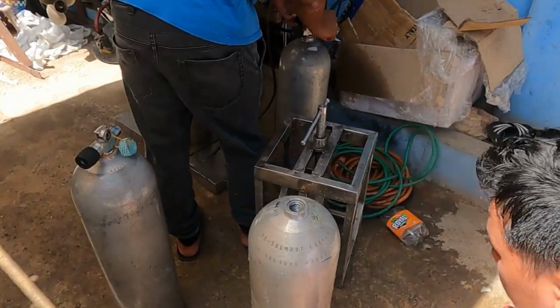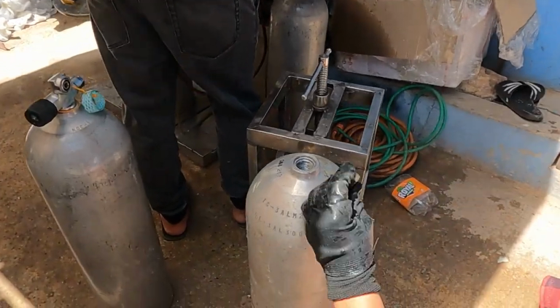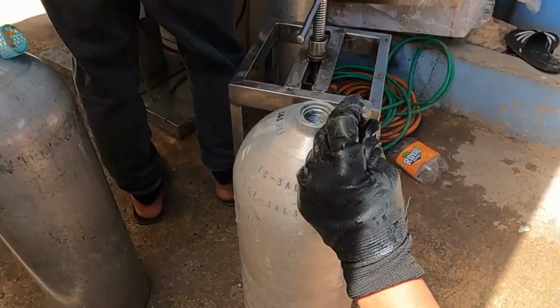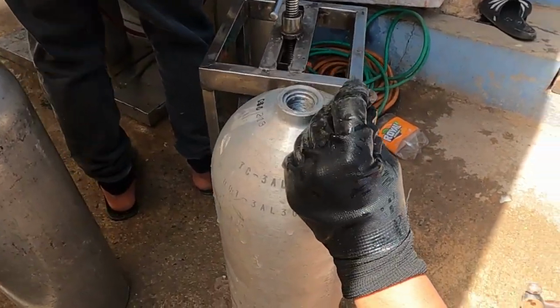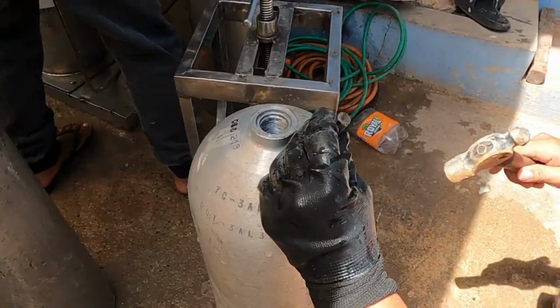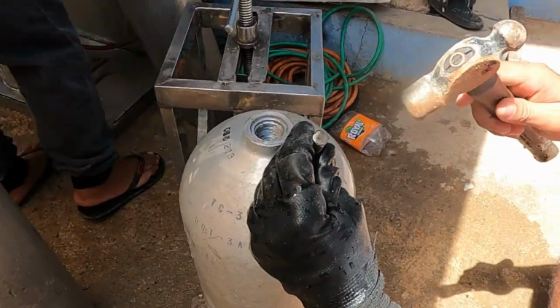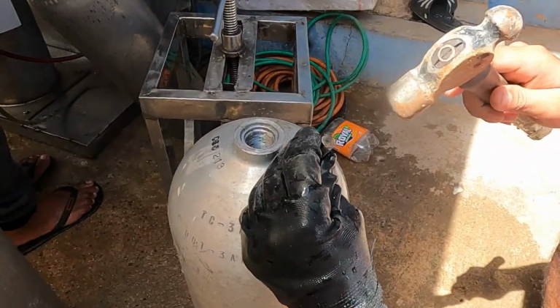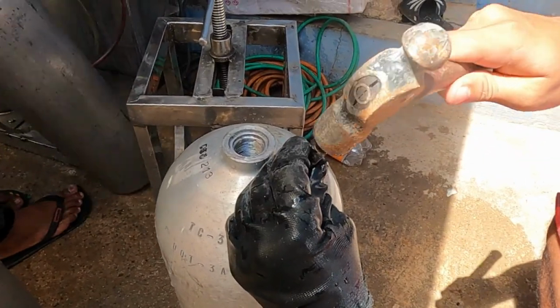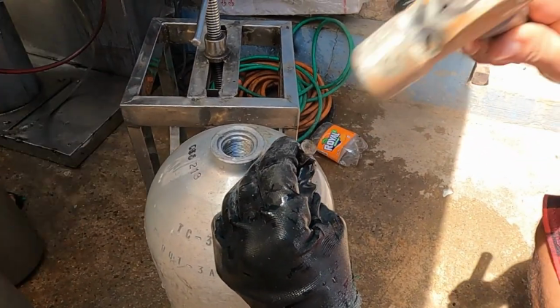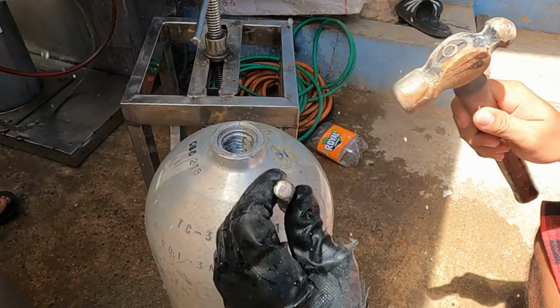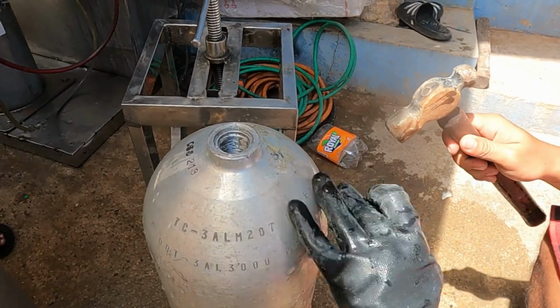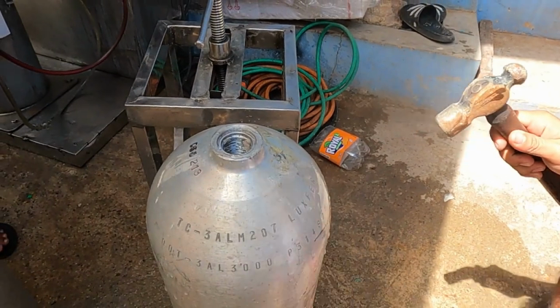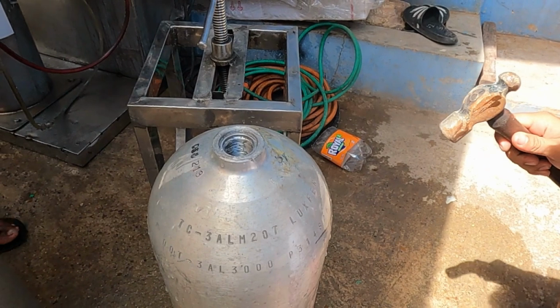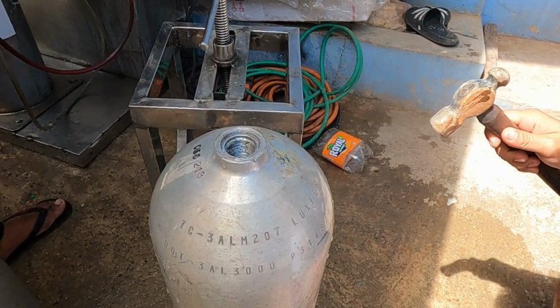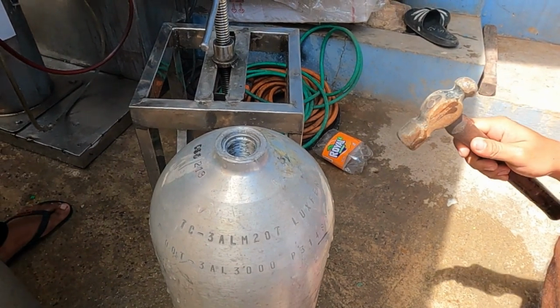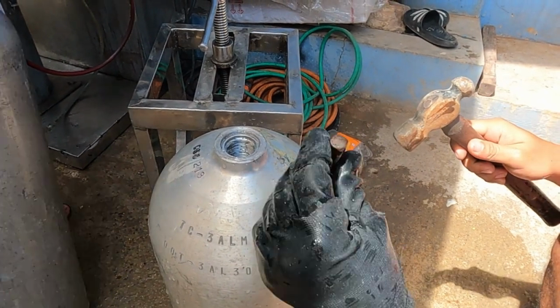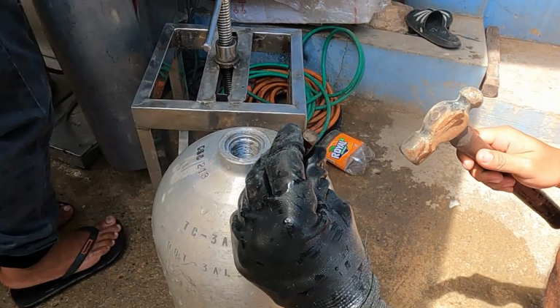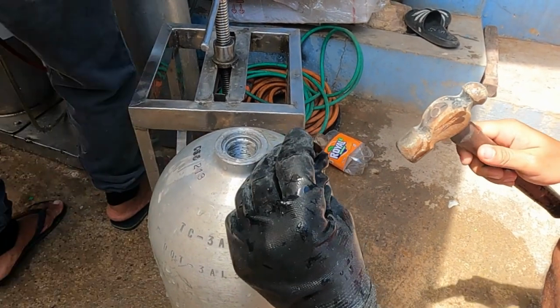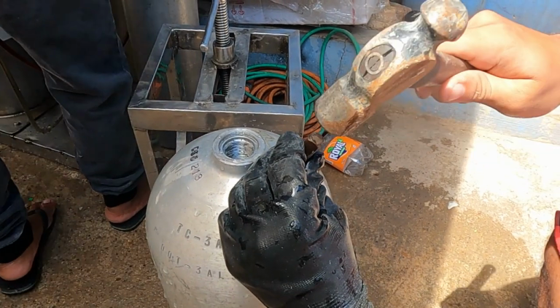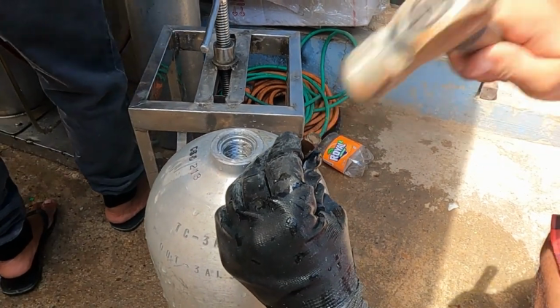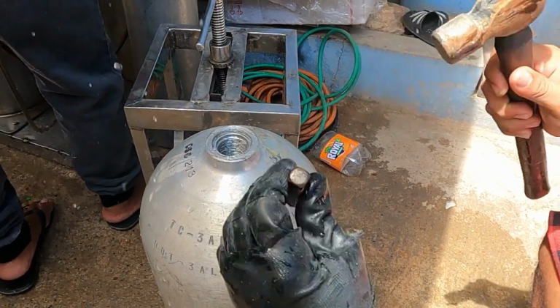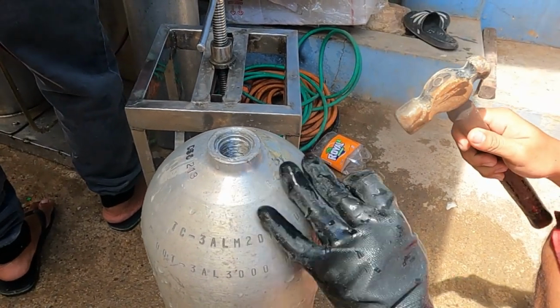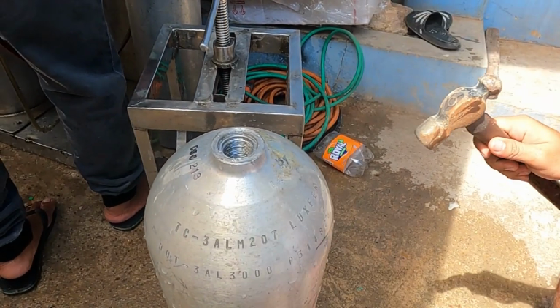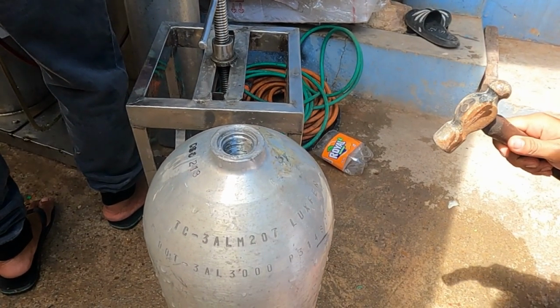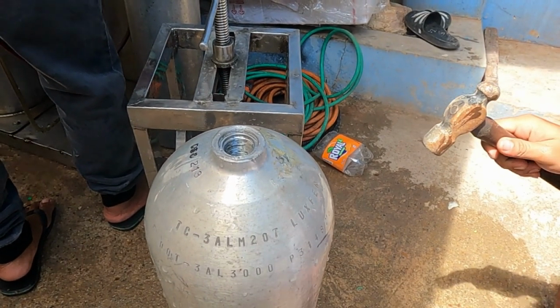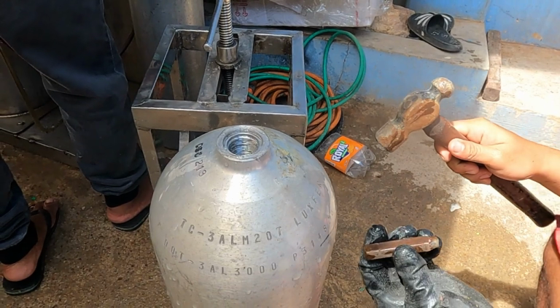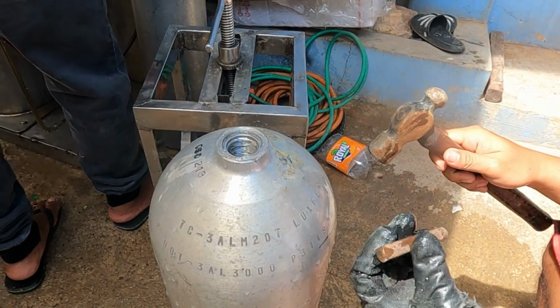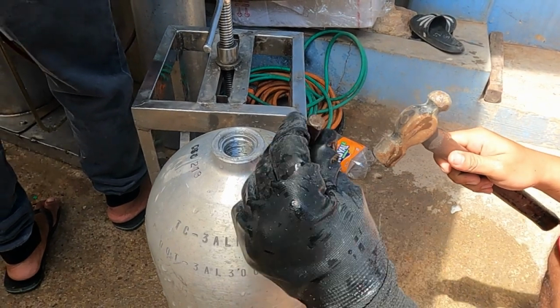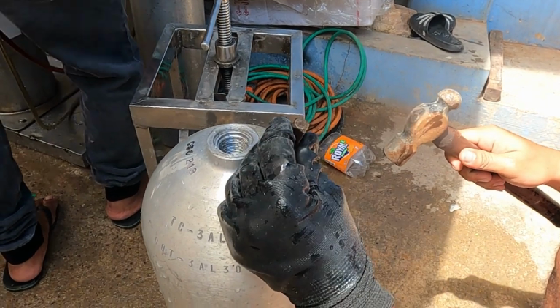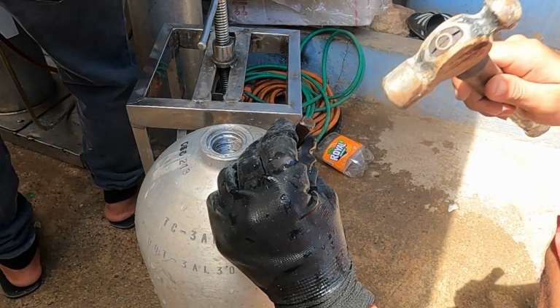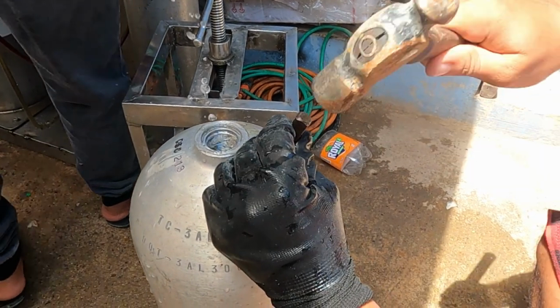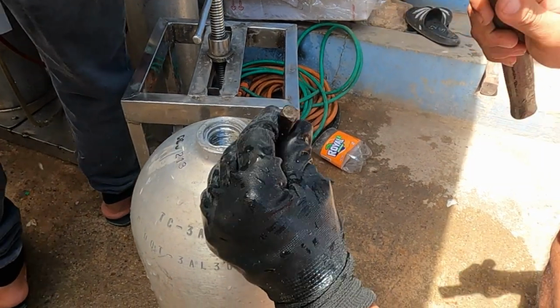Congratulations — this tank passes! To show that it passes, they stamp the date on the cylinder so everybody knows that it's good to go.